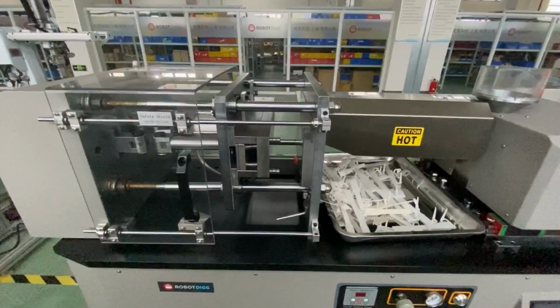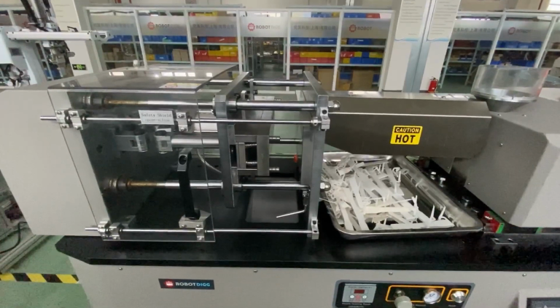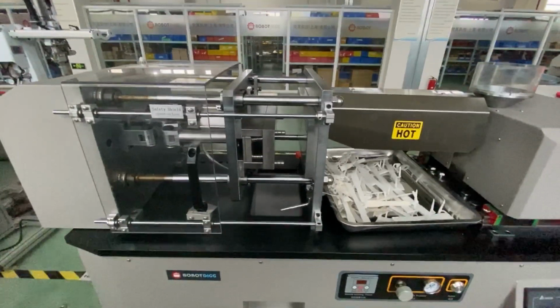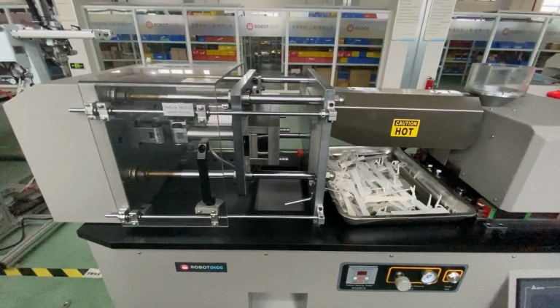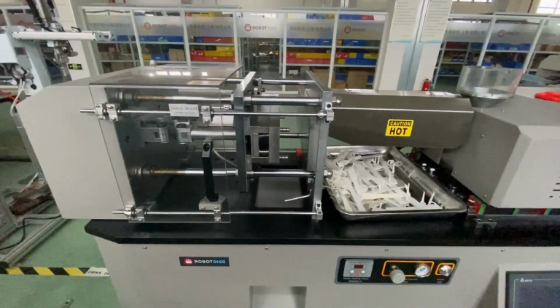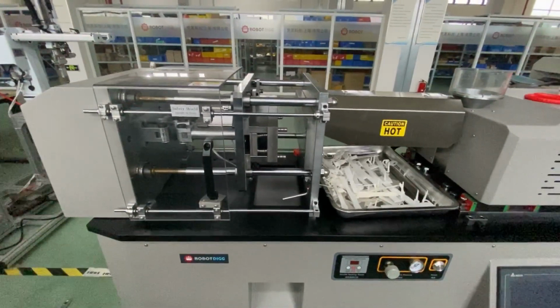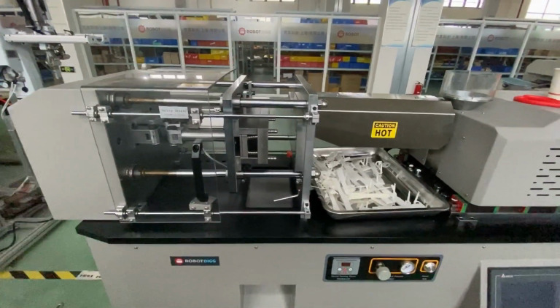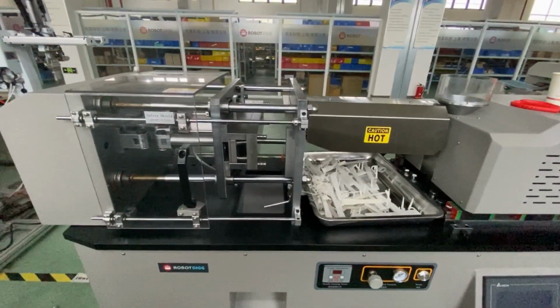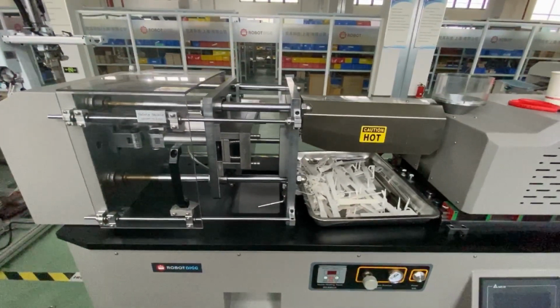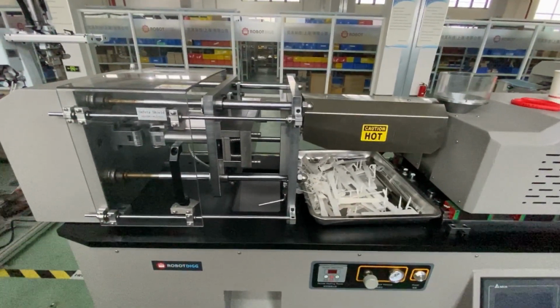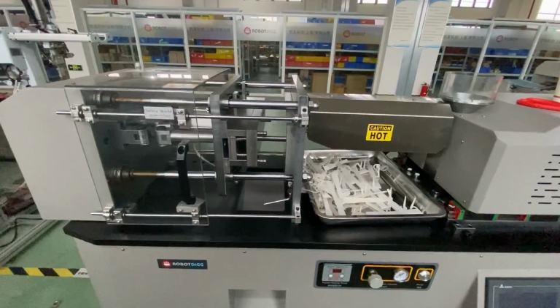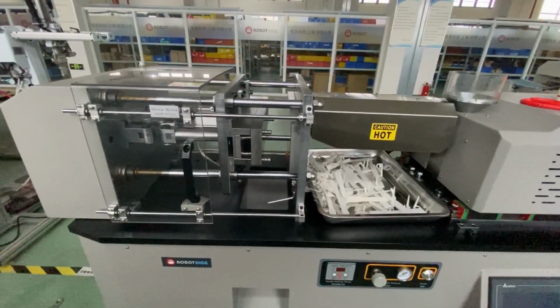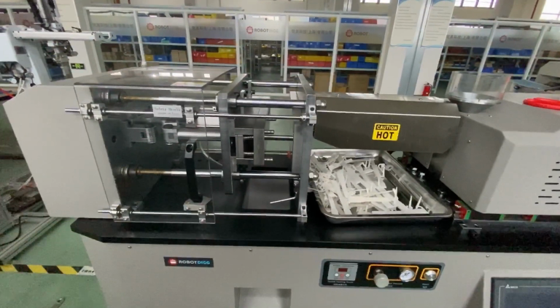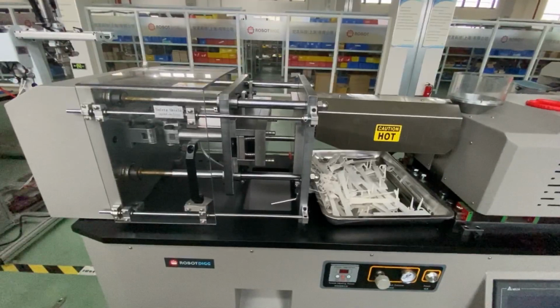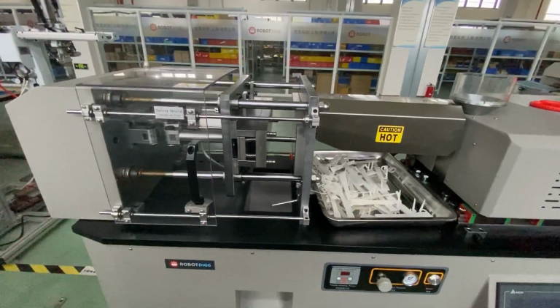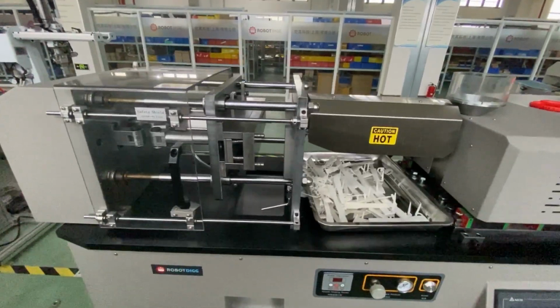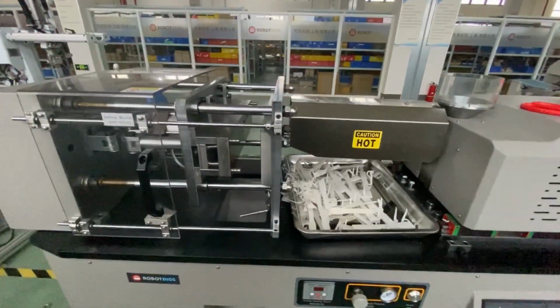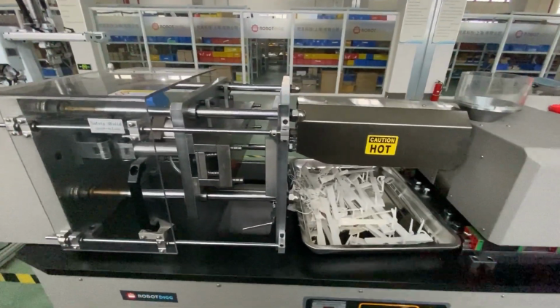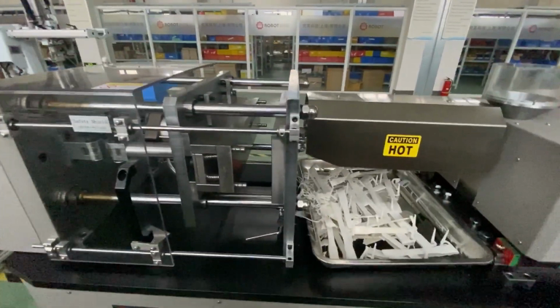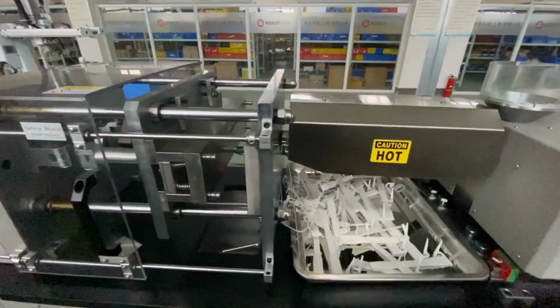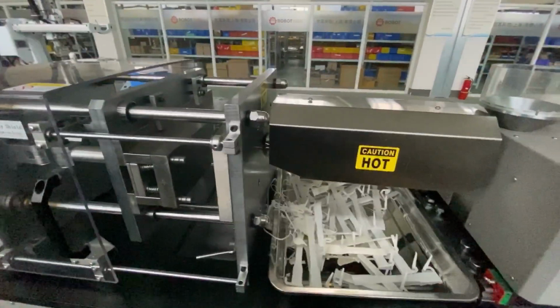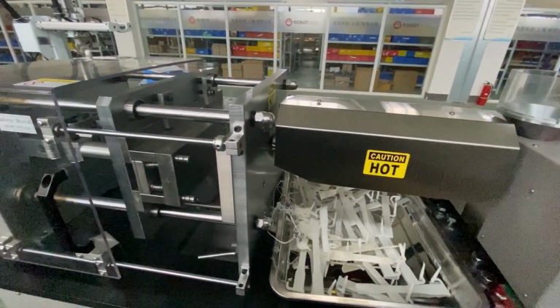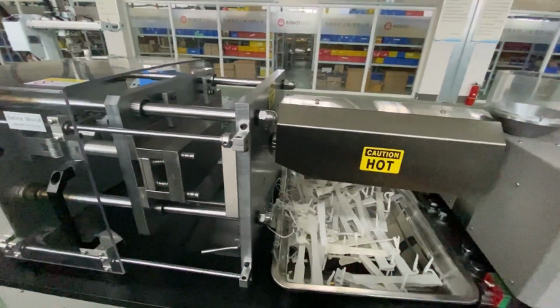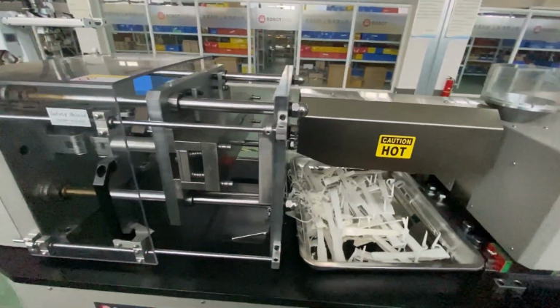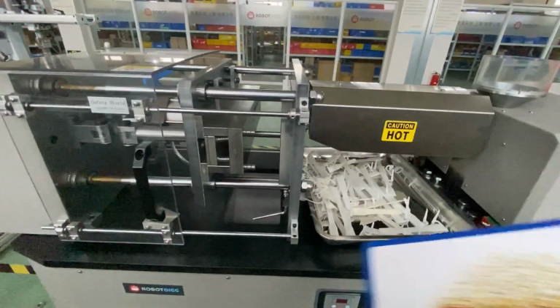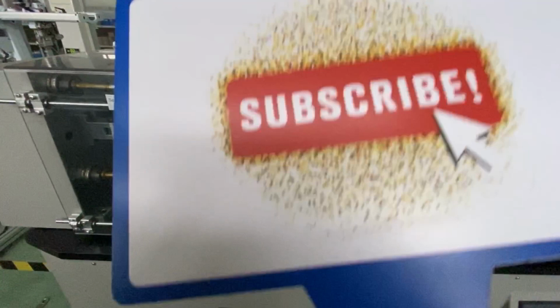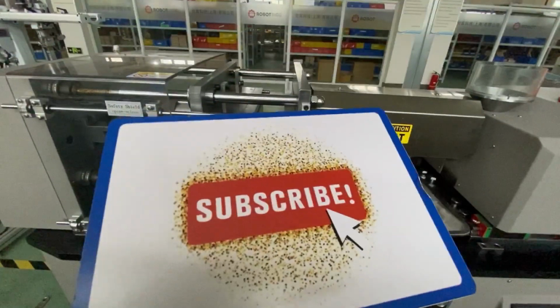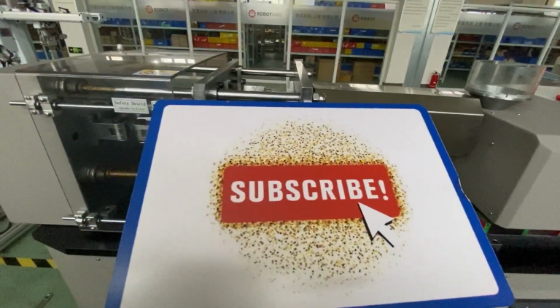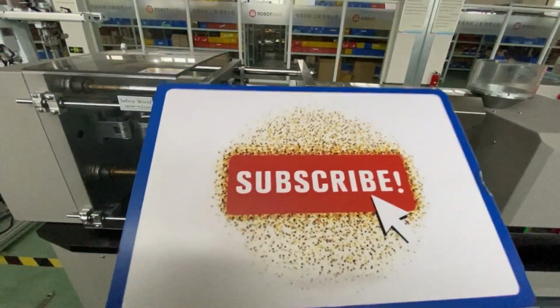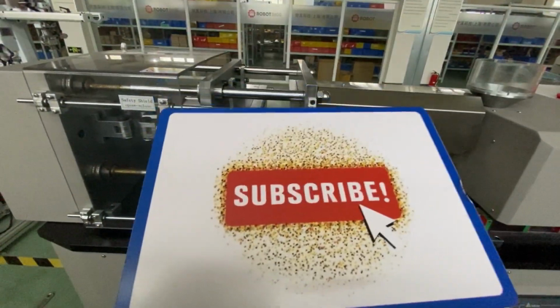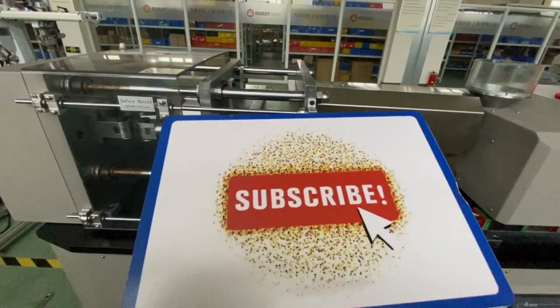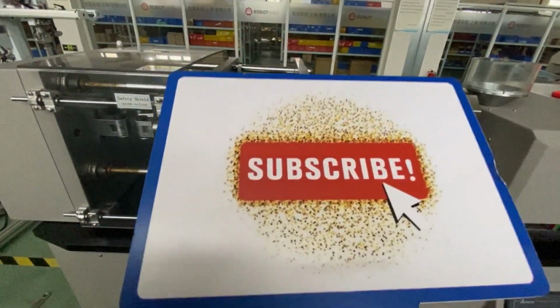That's the difference between molds for the injection mold machine from Rob.dex. Thanks for watching. If you have any questions, please subscribe and leave us a message.